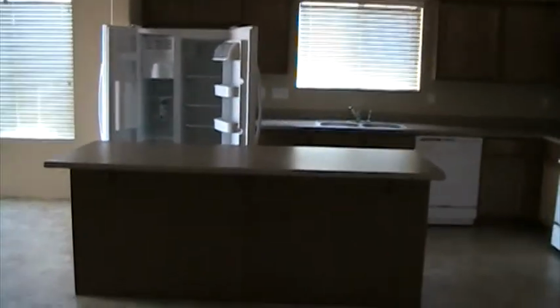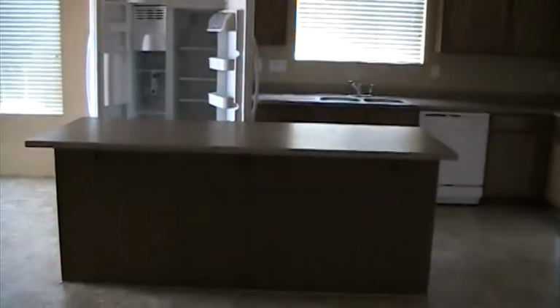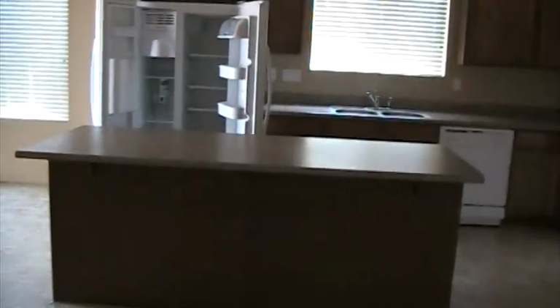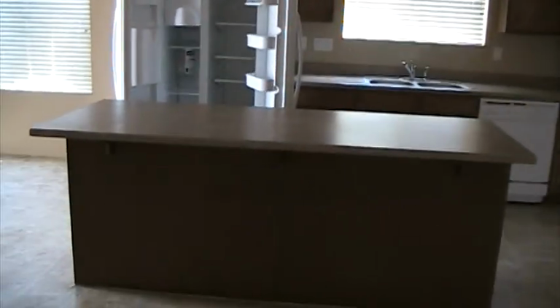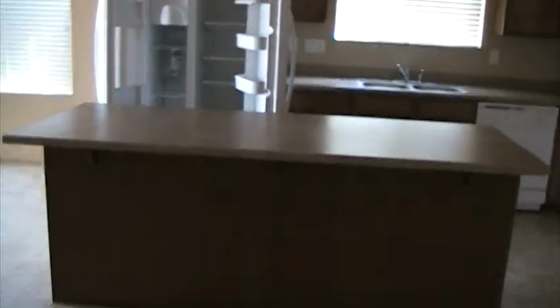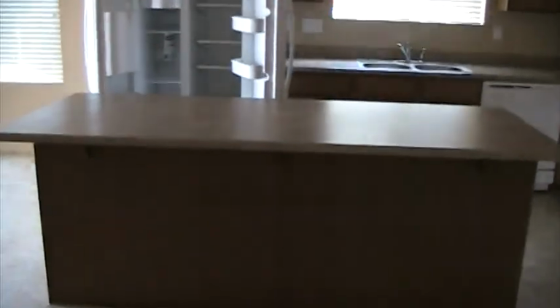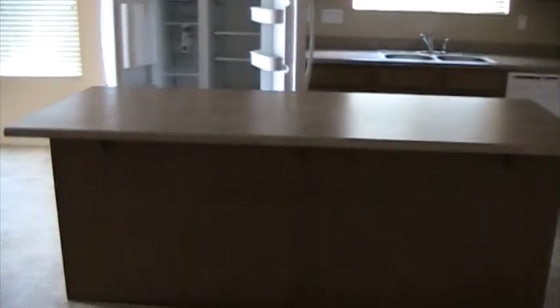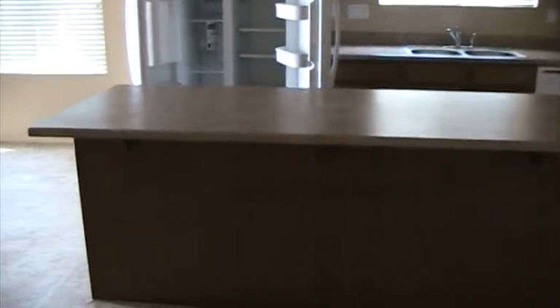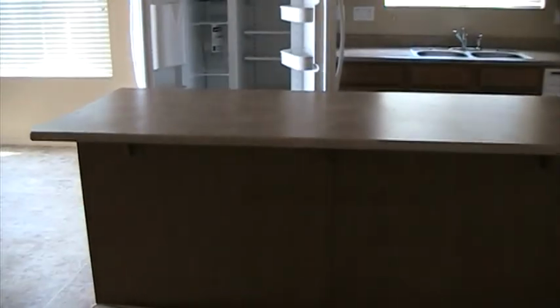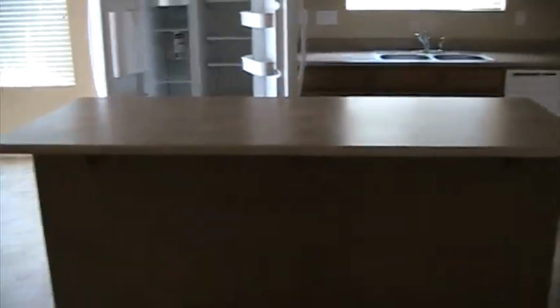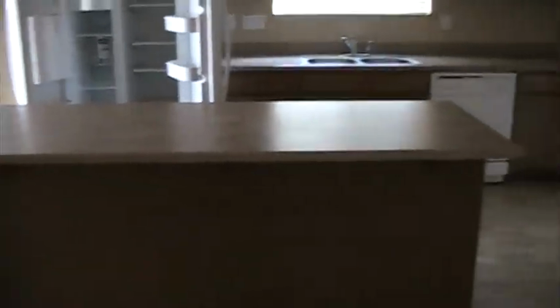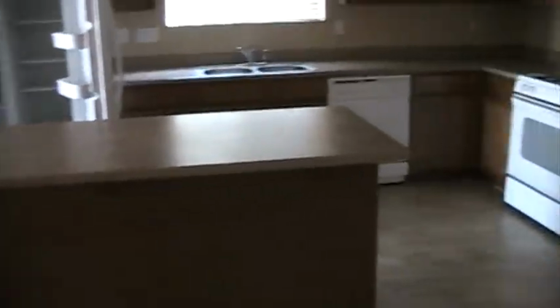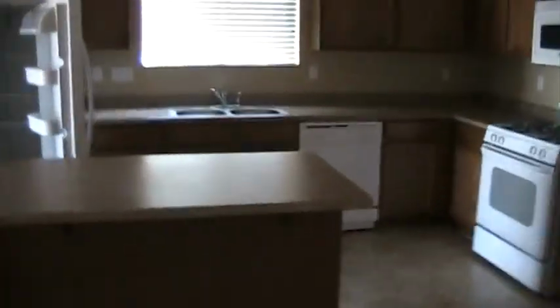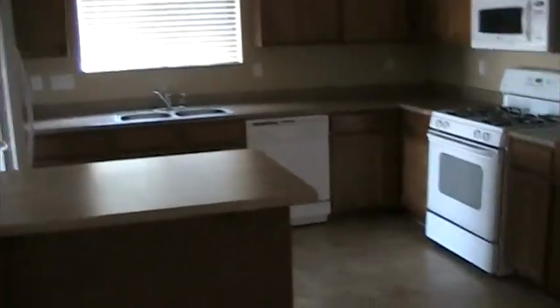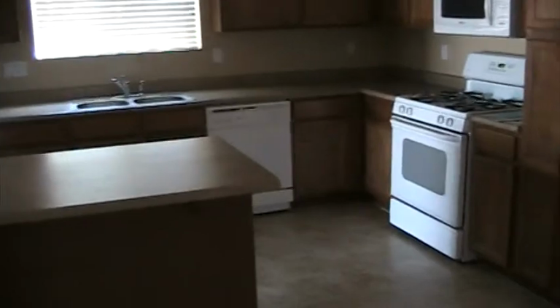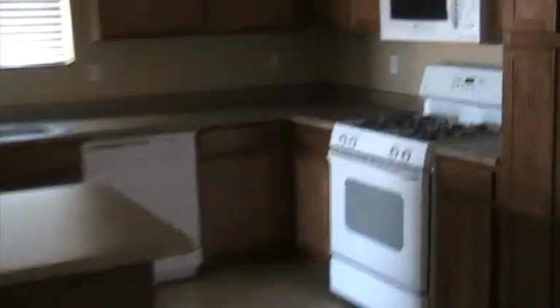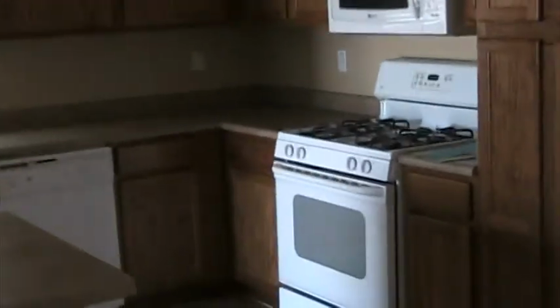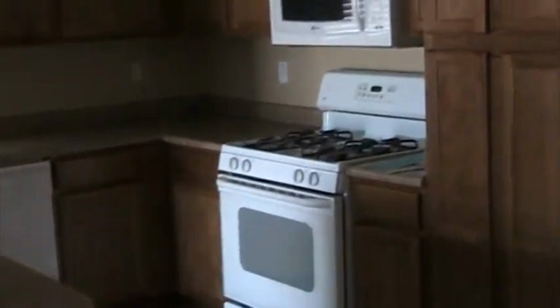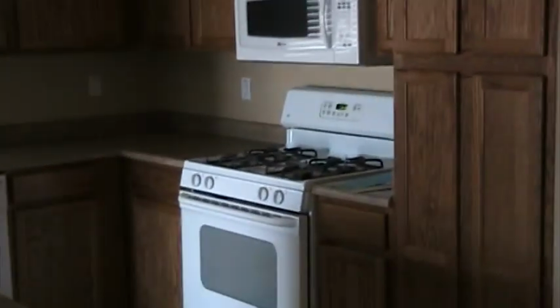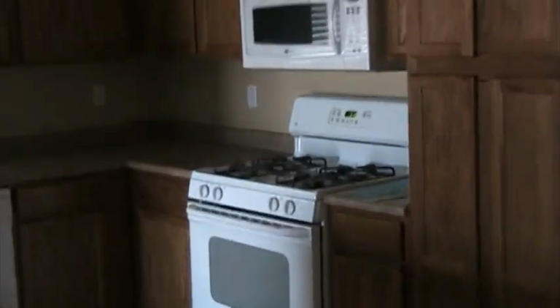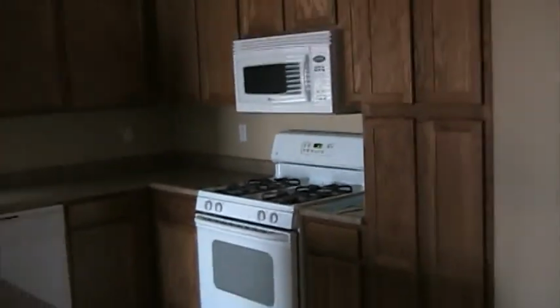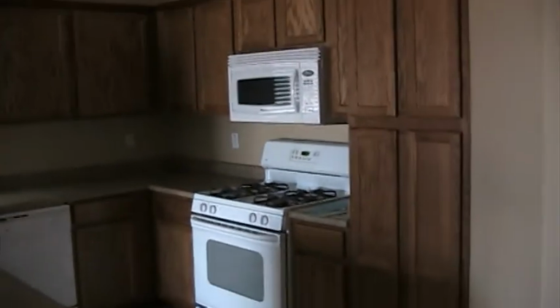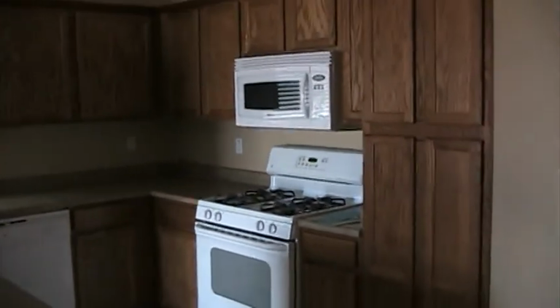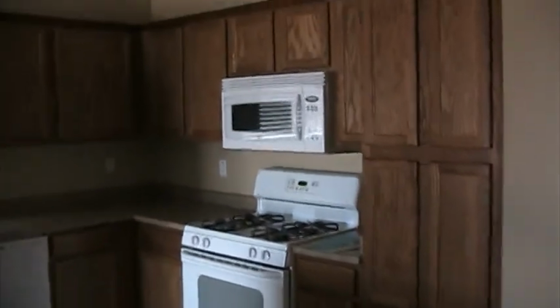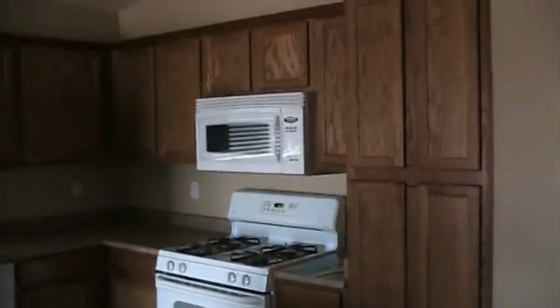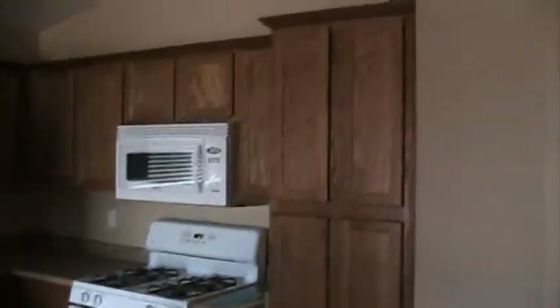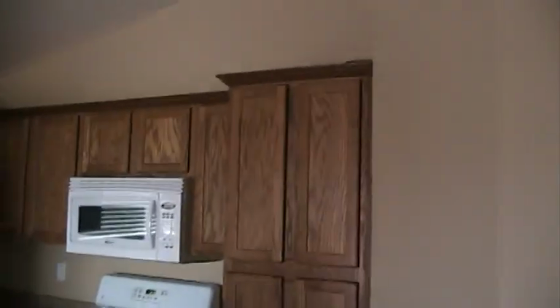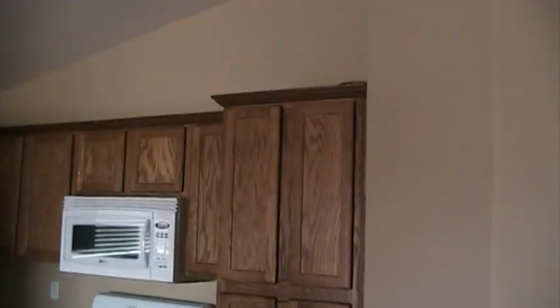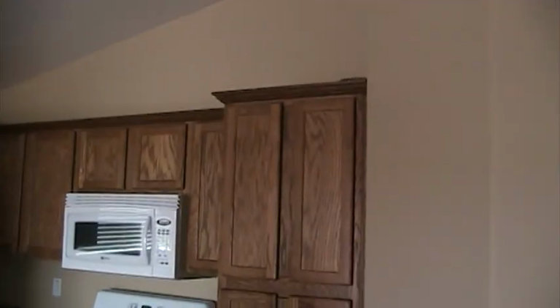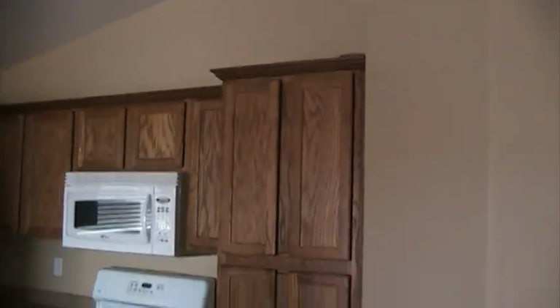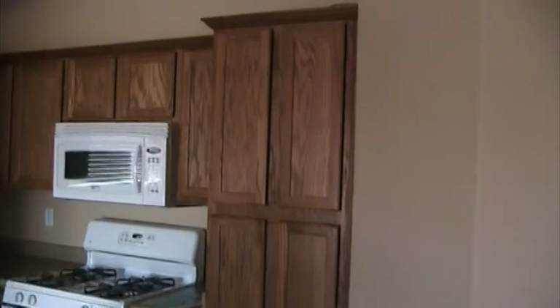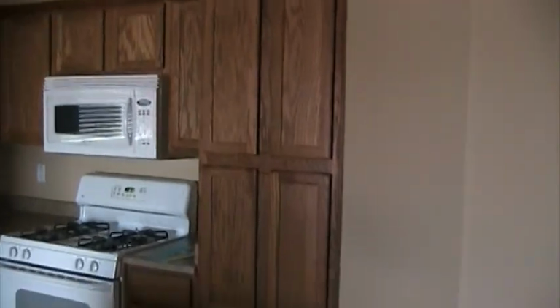Got a nice breakfast bar or island. Gas stove, built-in microwave, nice cabinetry.